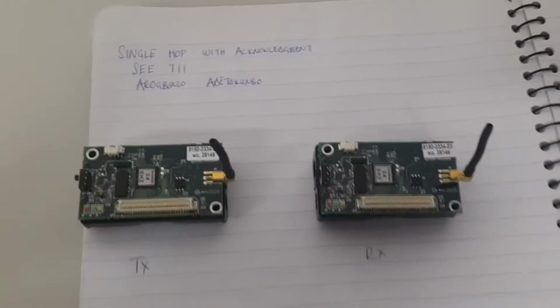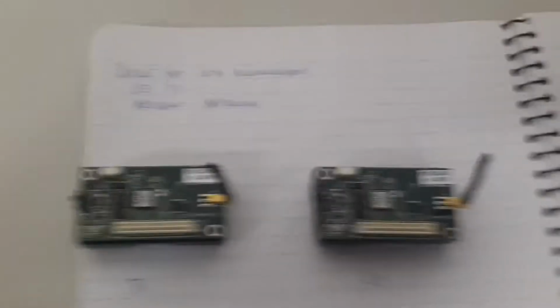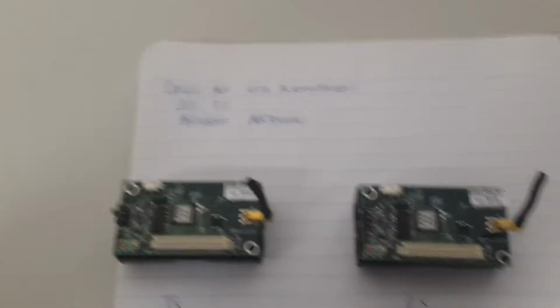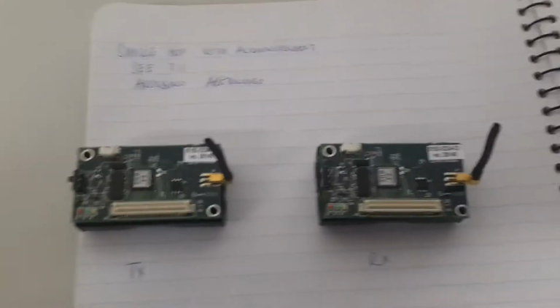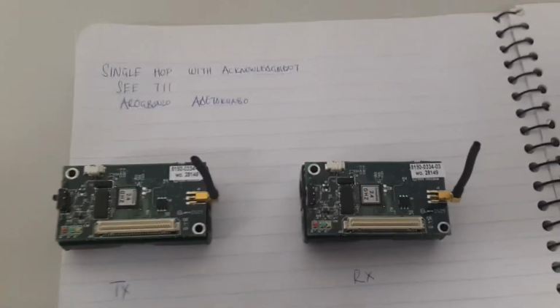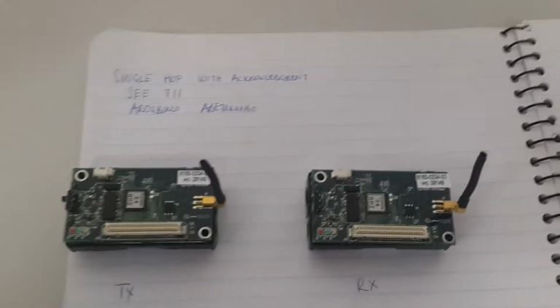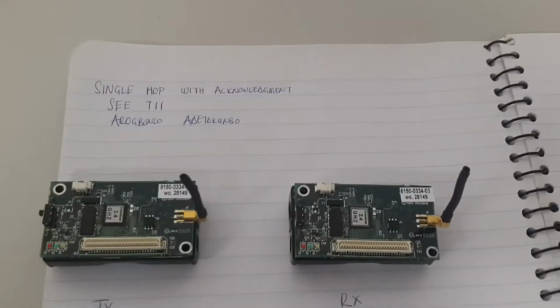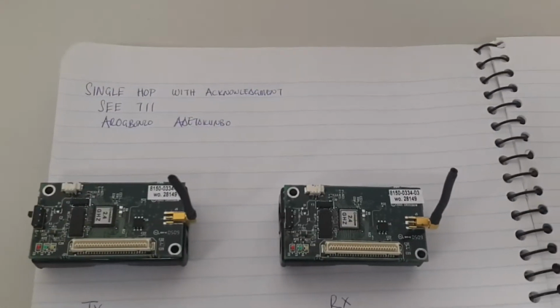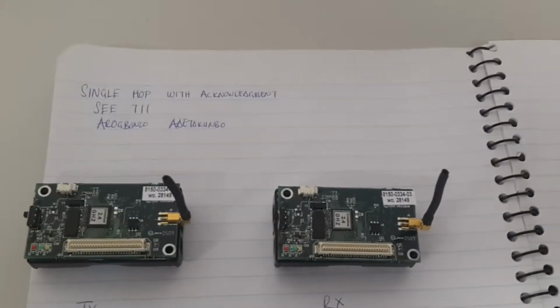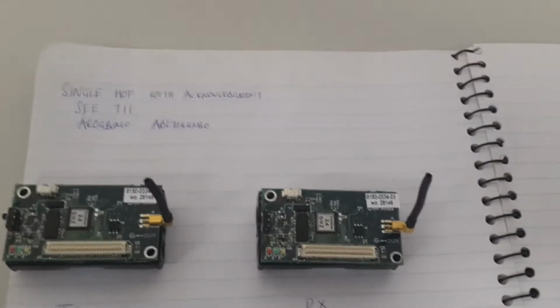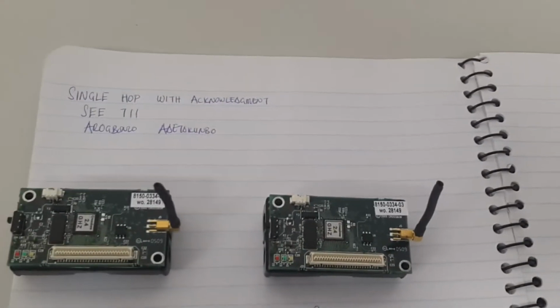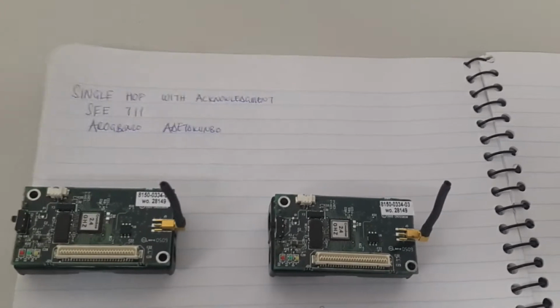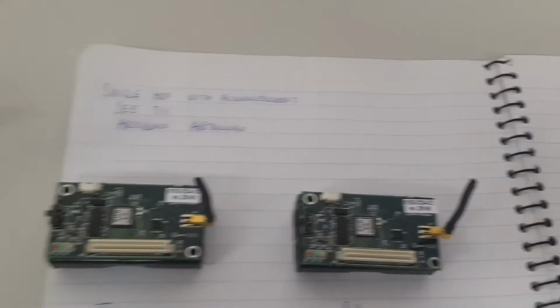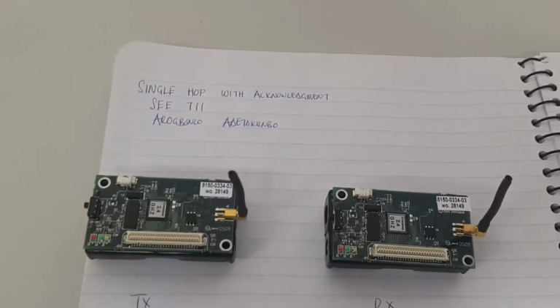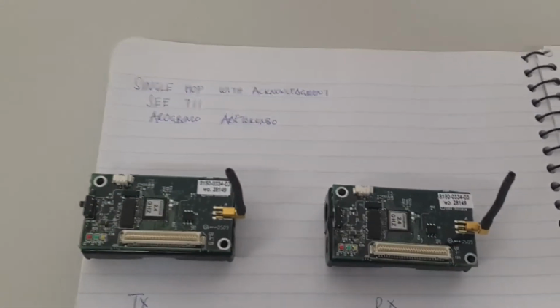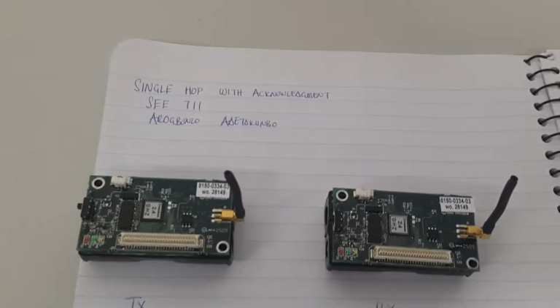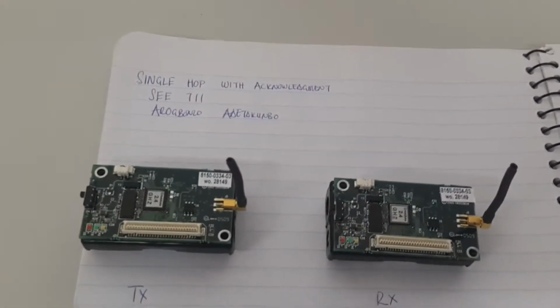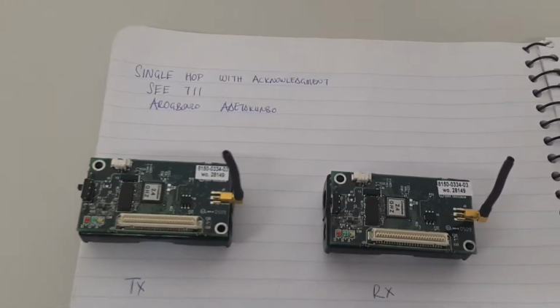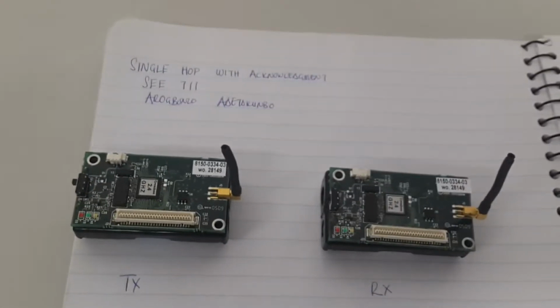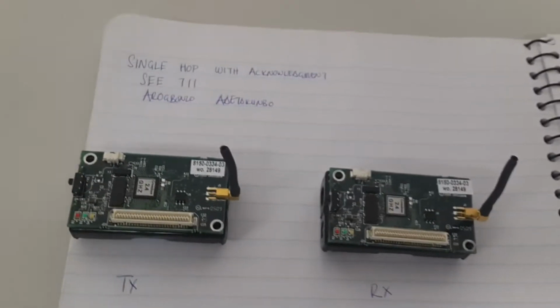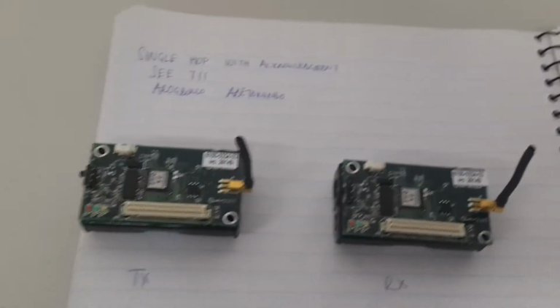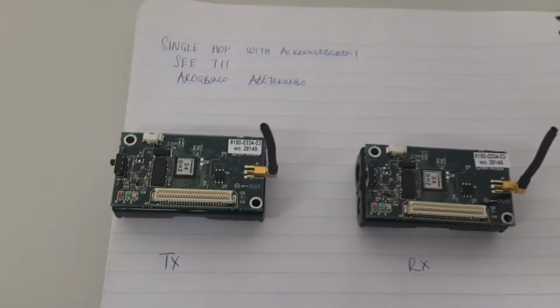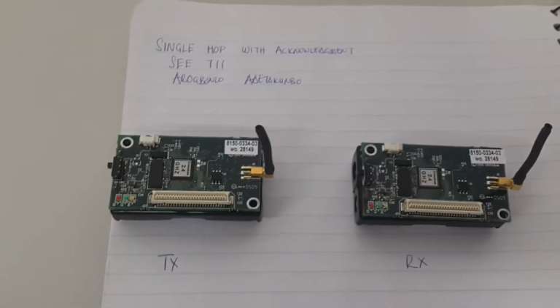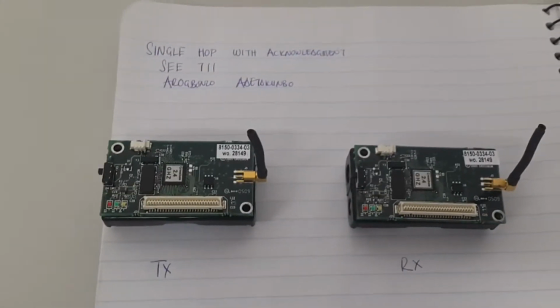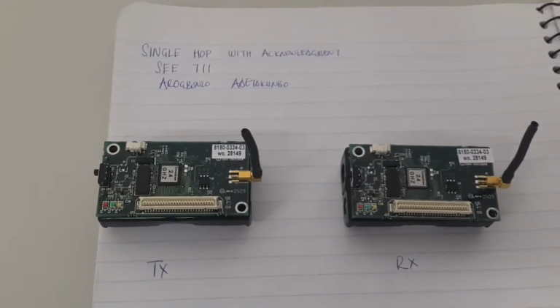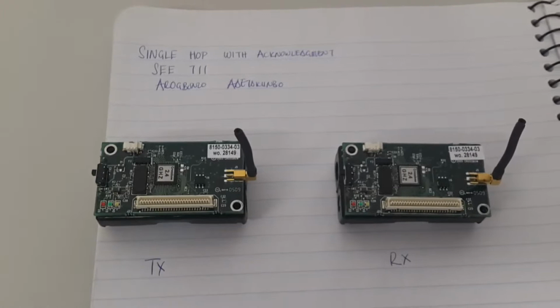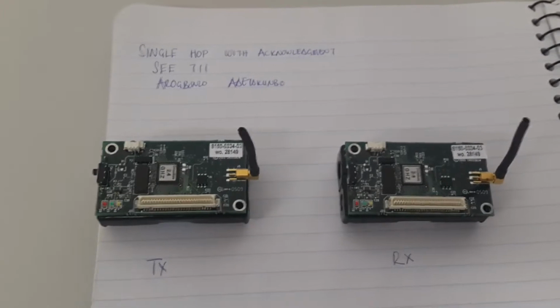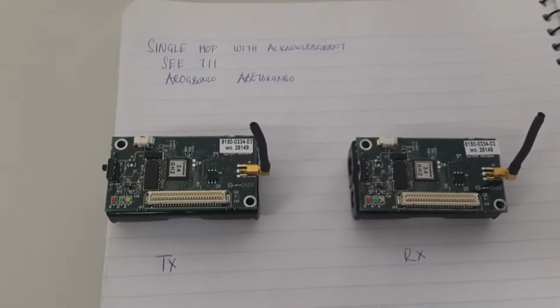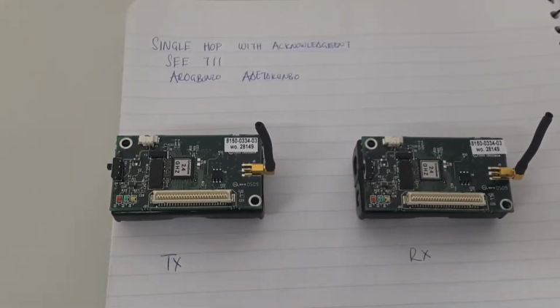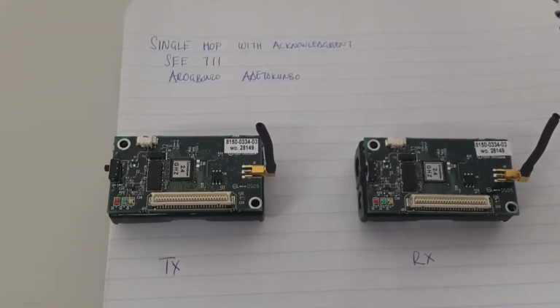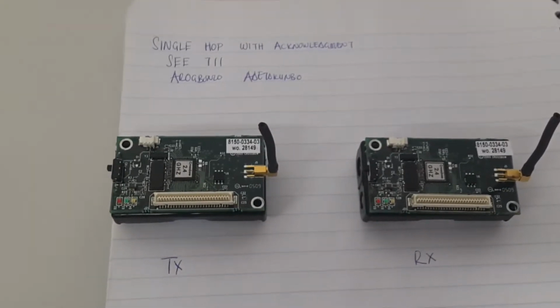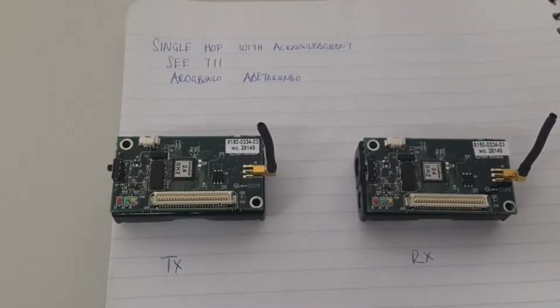Hello, my name is Adetokumbaro-Mongo, and this is a video demonstration of my working code for the sensor network assignment, single output acknowledgement.